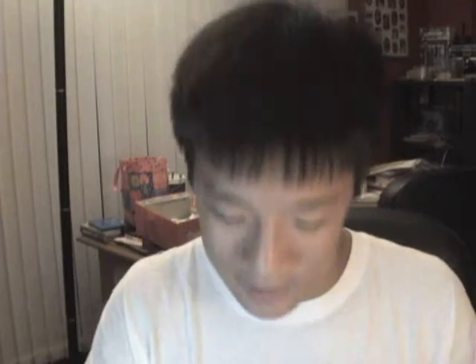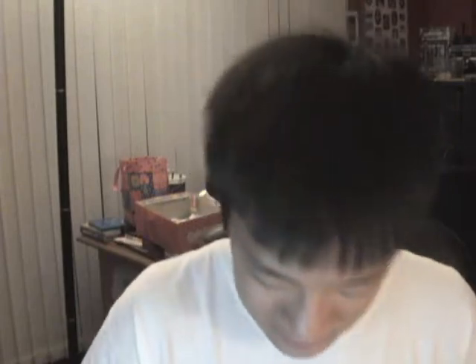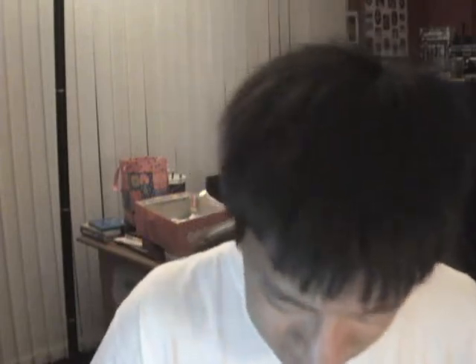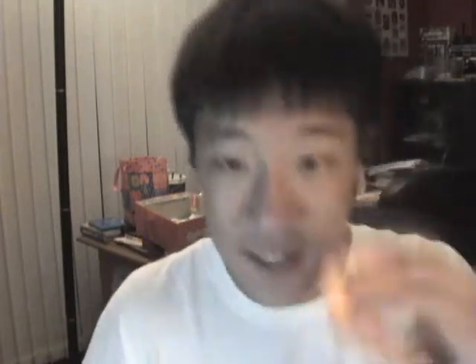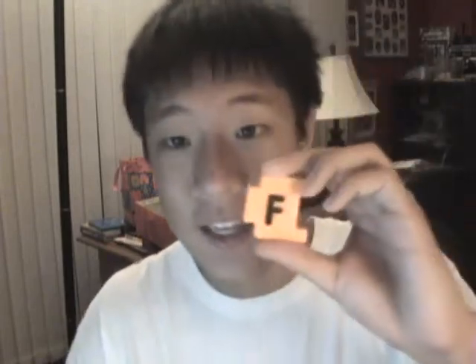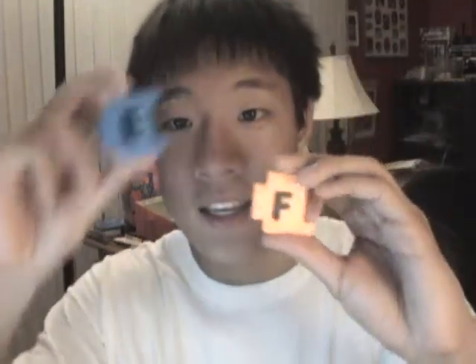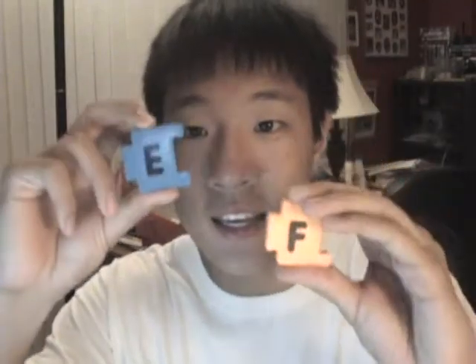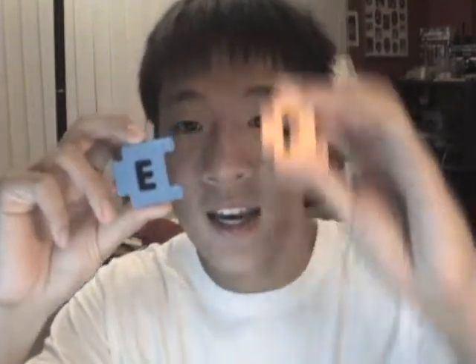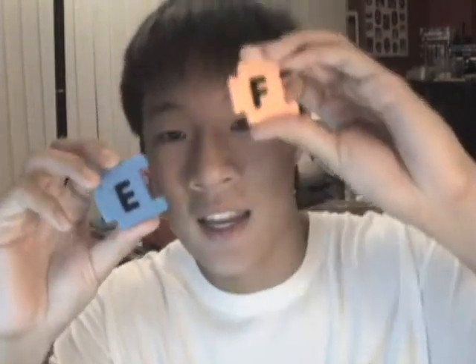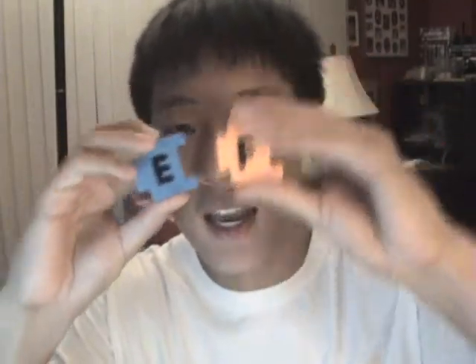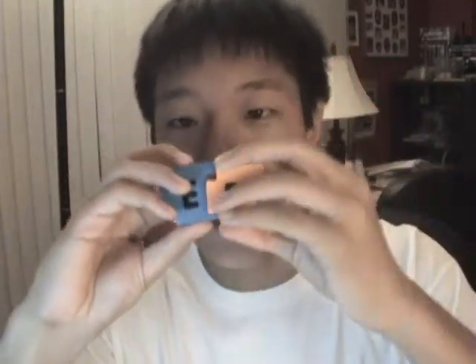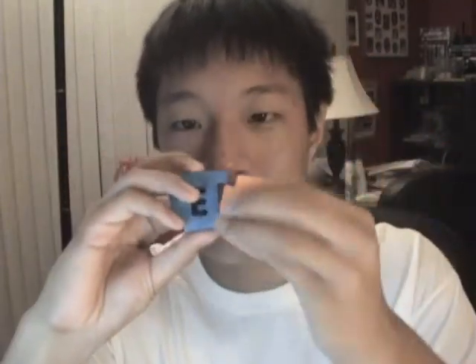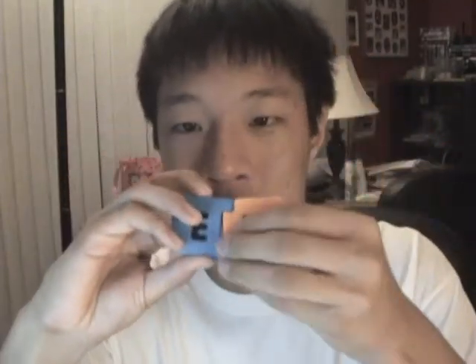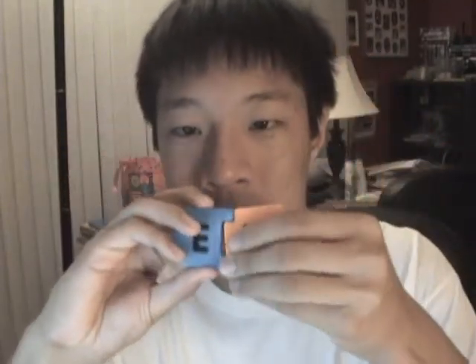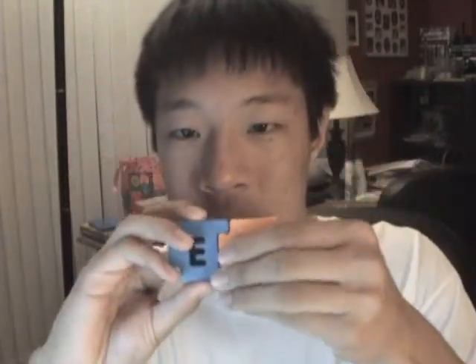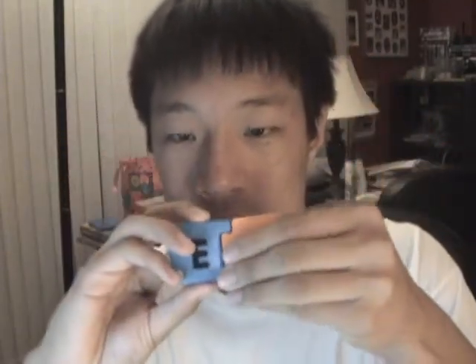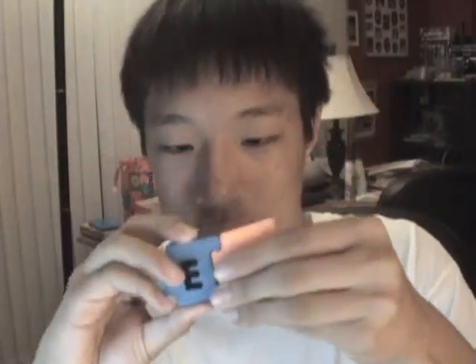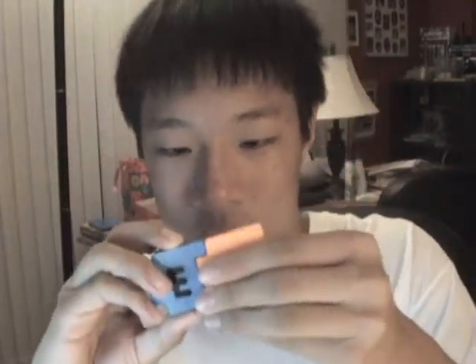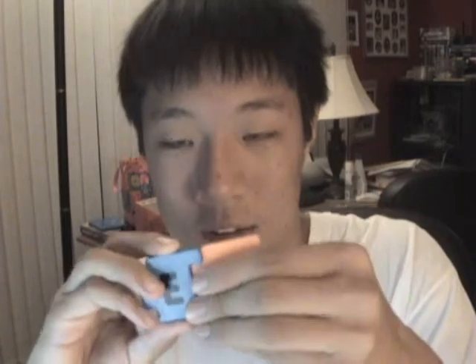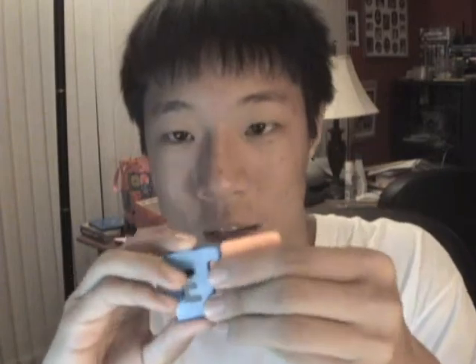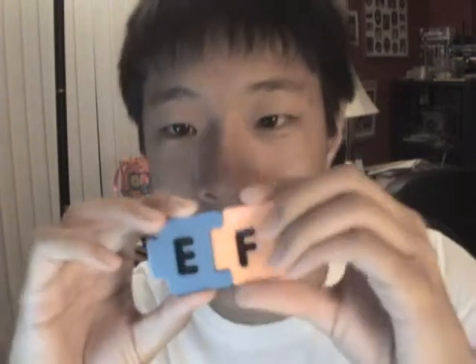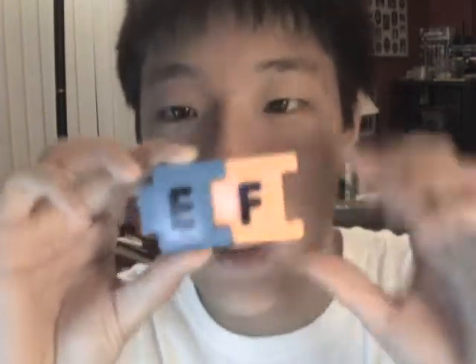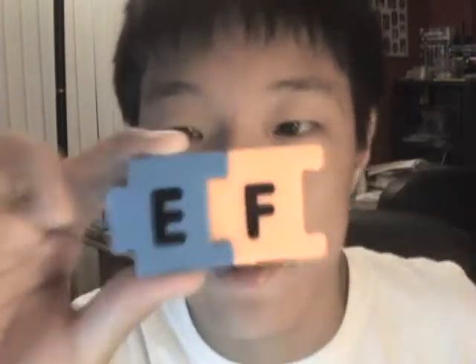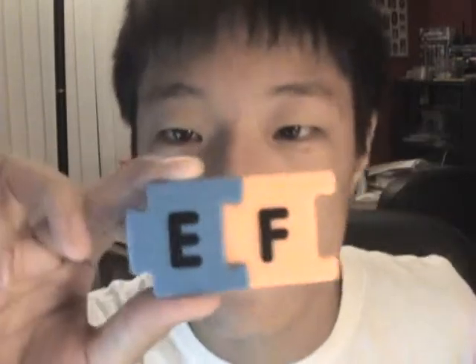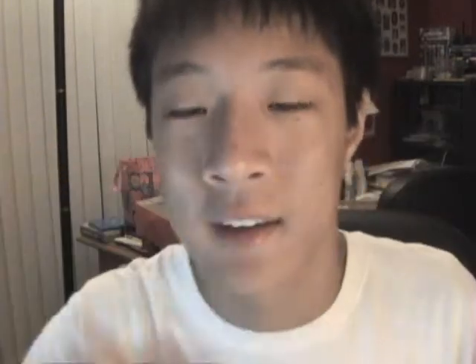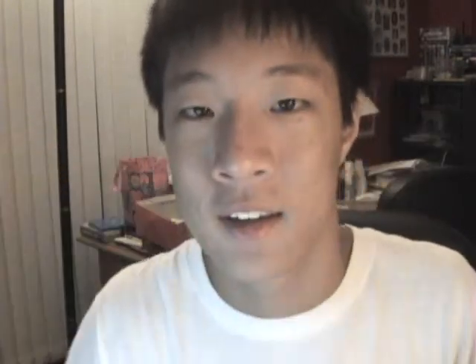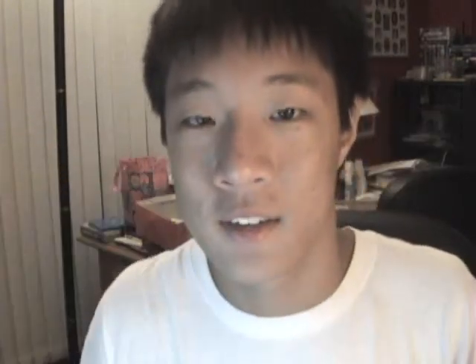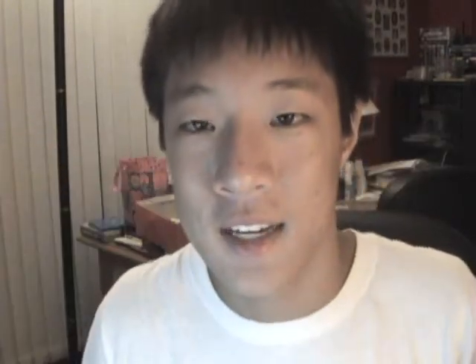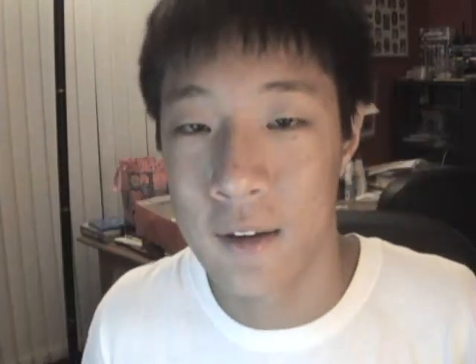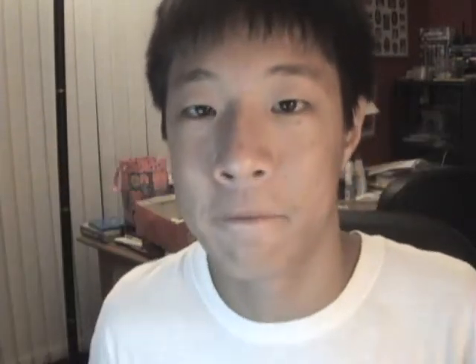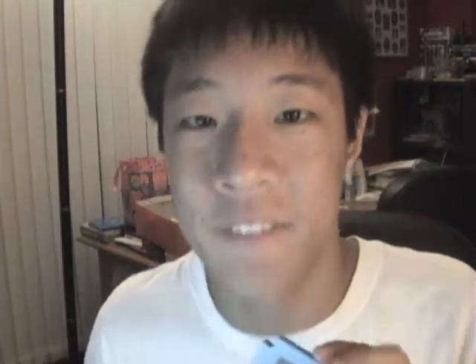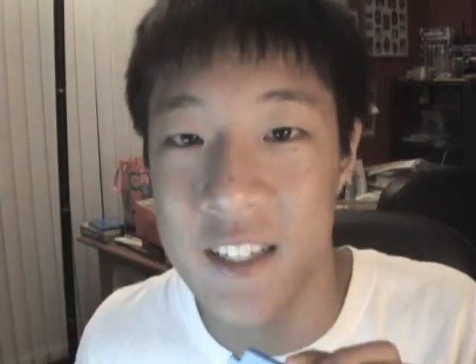And then the next letter is F. It's just like E — F. You get F, just like a fish.